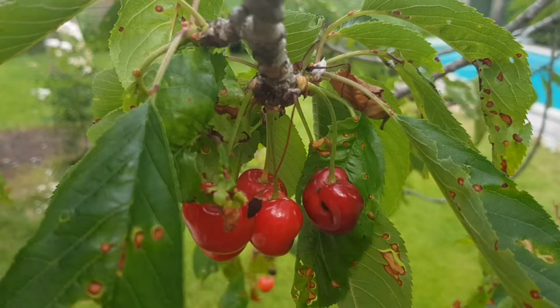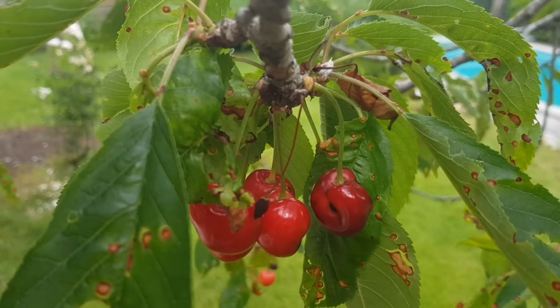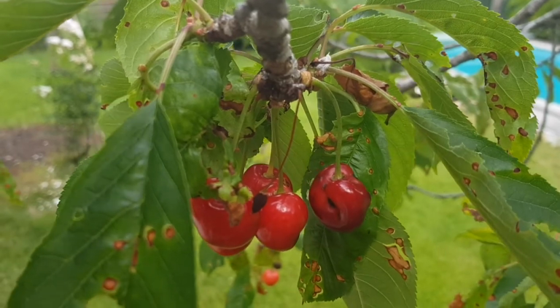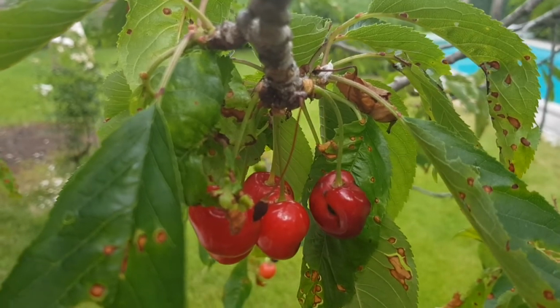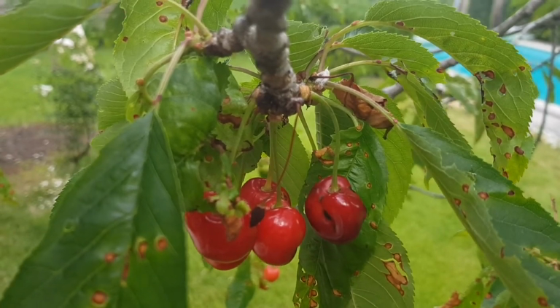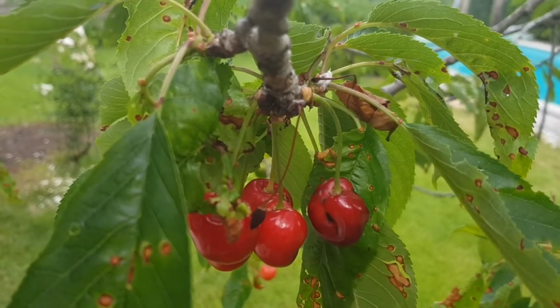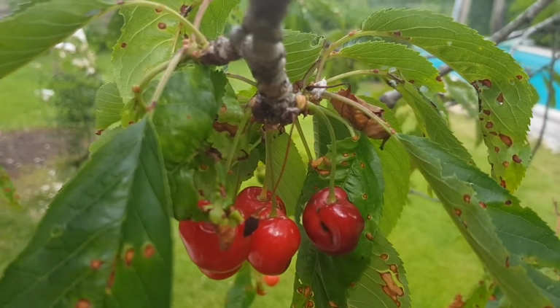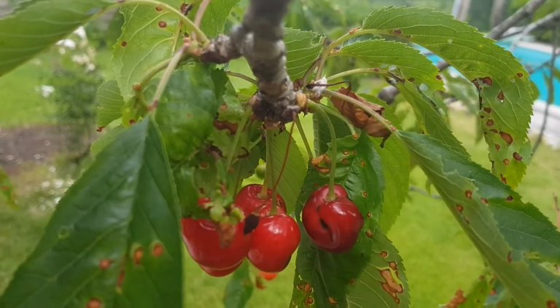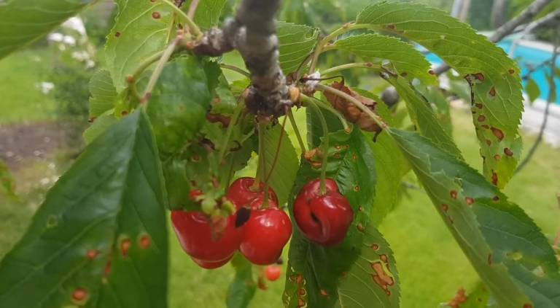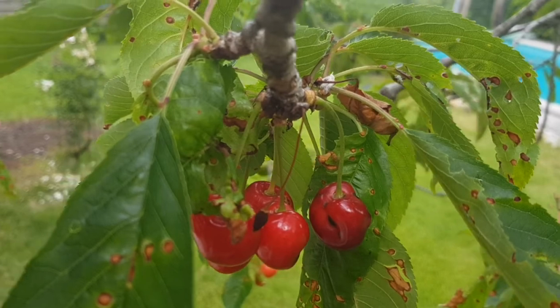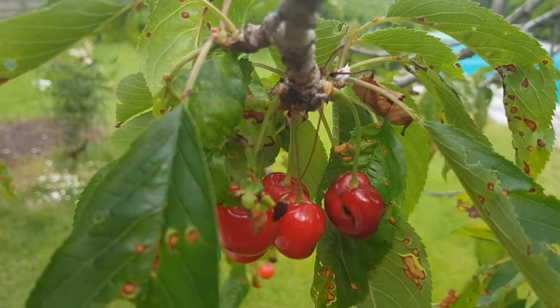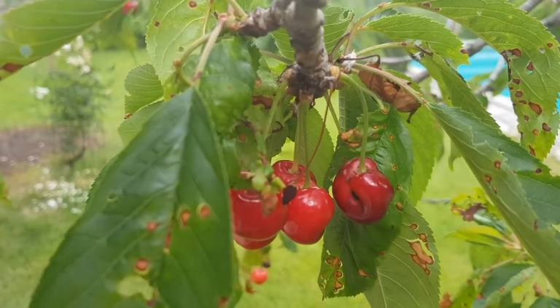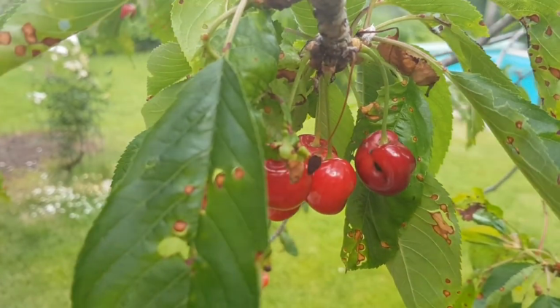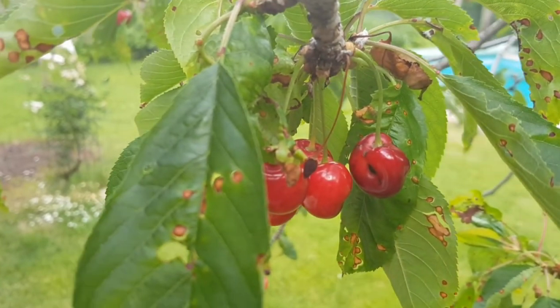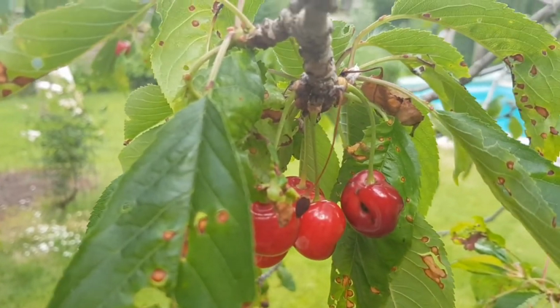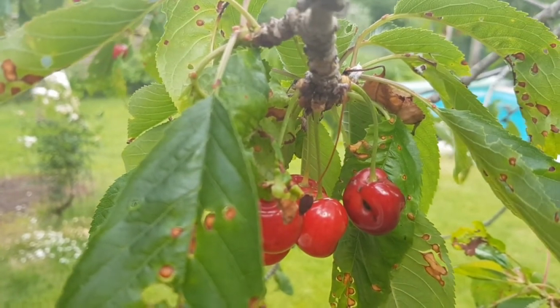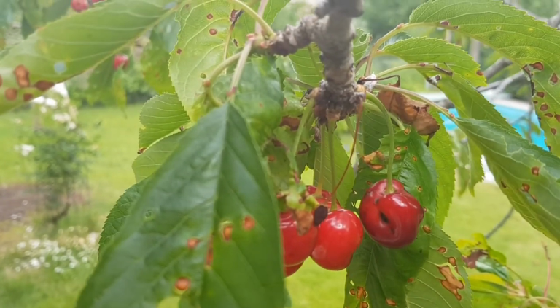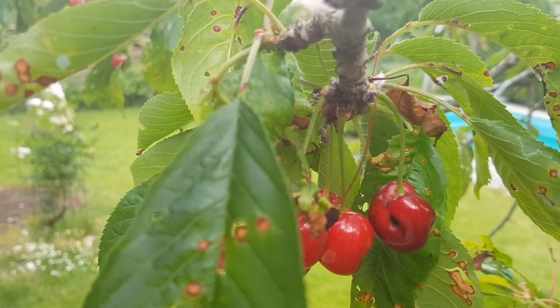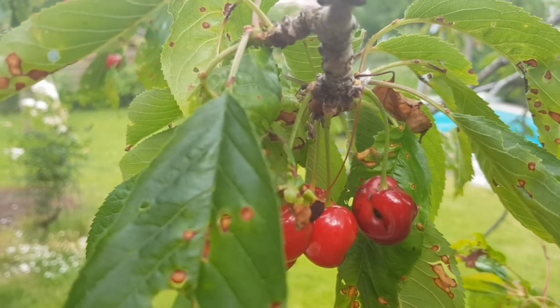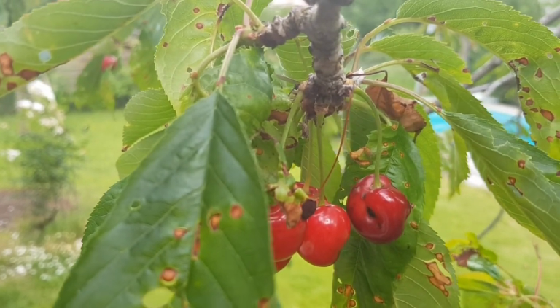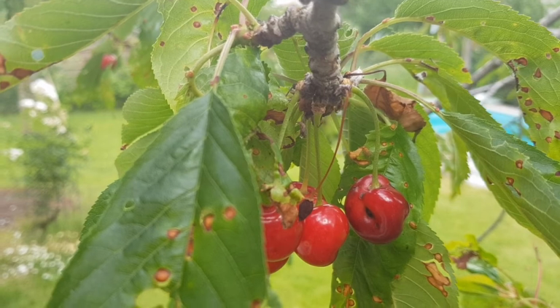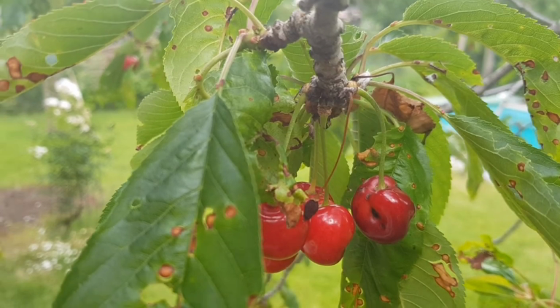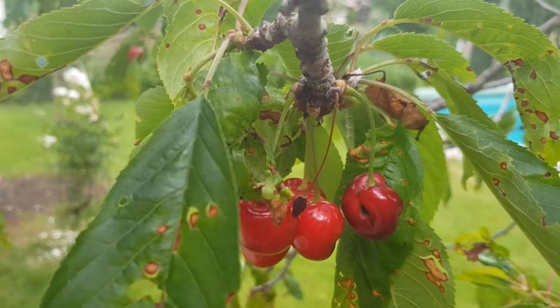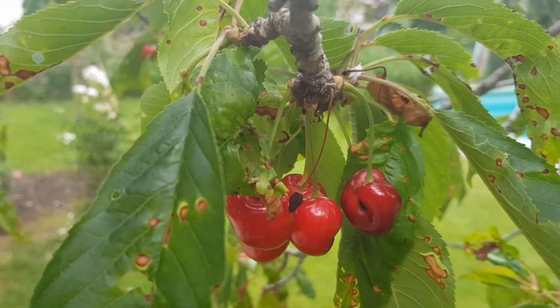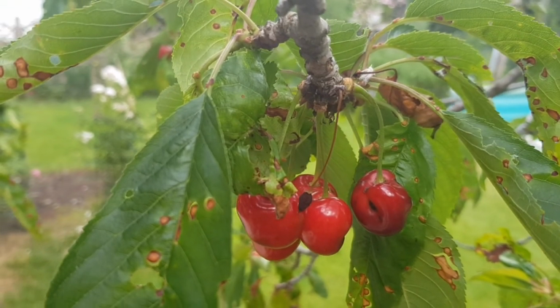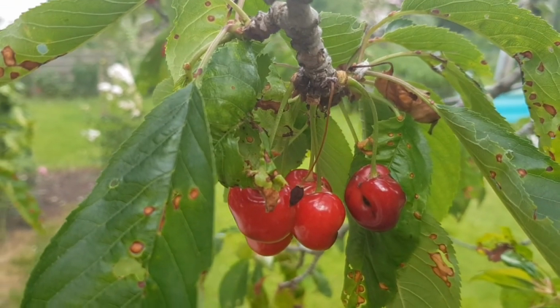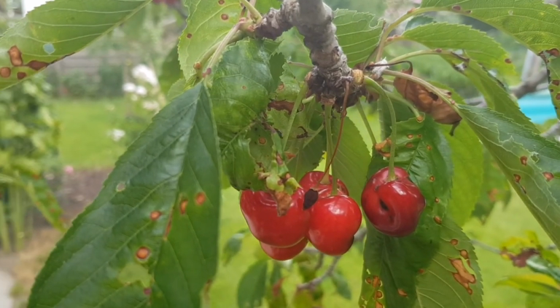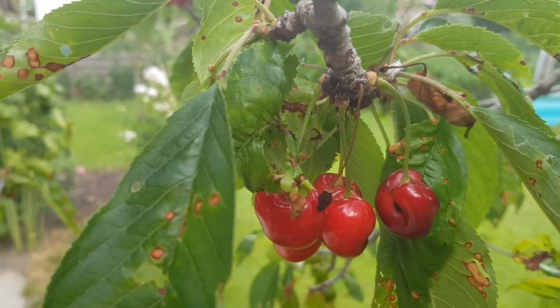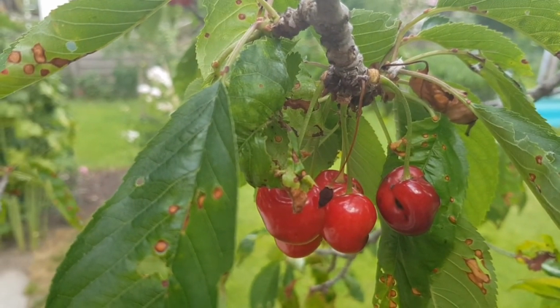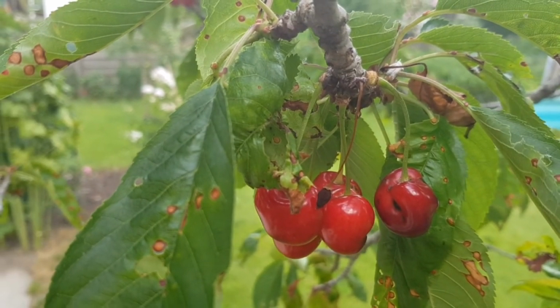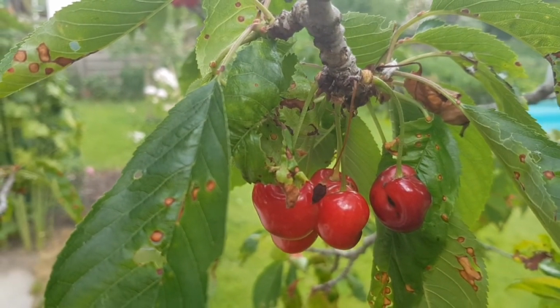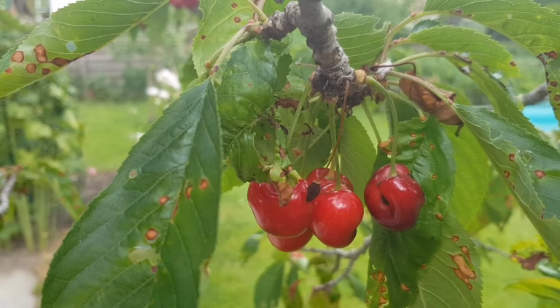The taste of the cherries is very sweet and delicious. The riper the cherries, the sweeter. The flesh of the cherries also becomes redder as they ripen. The cherries are usually eaten raw, cooked into jams, or used for cakes.